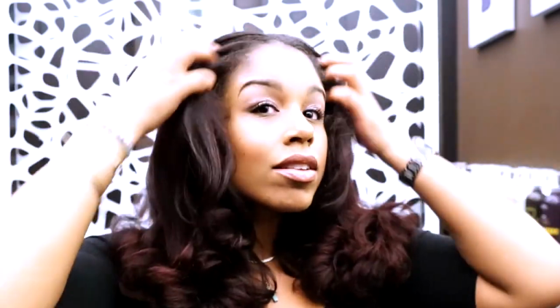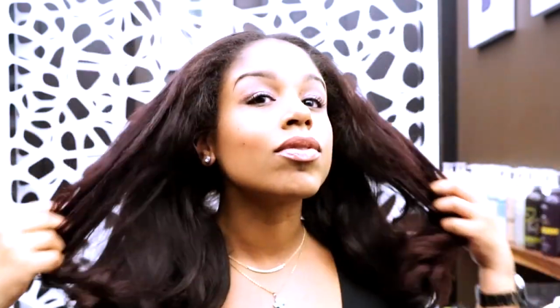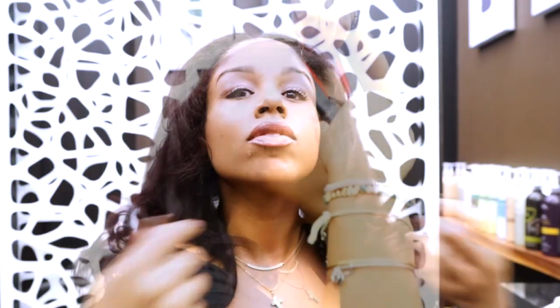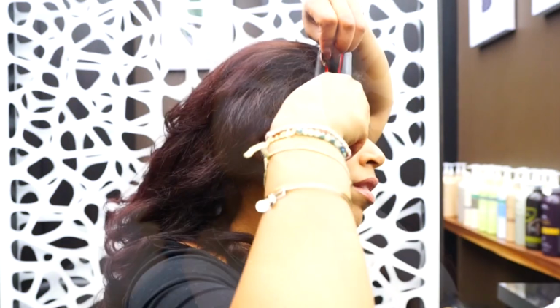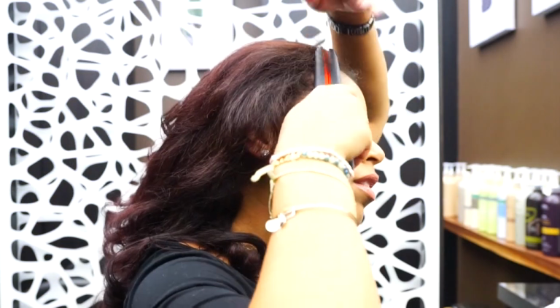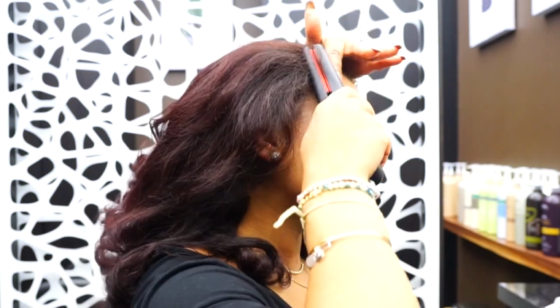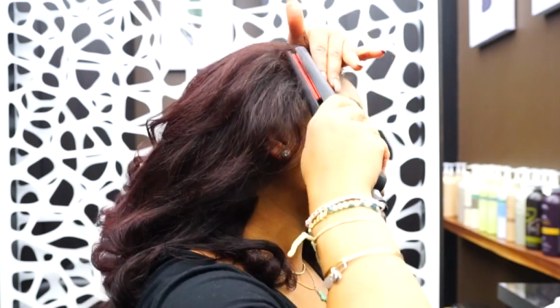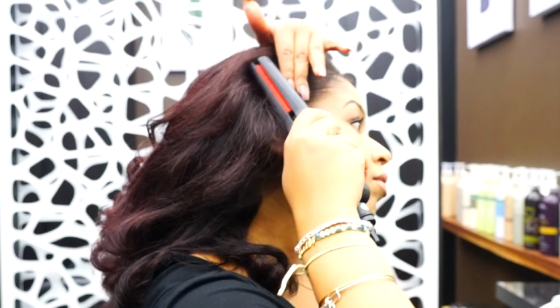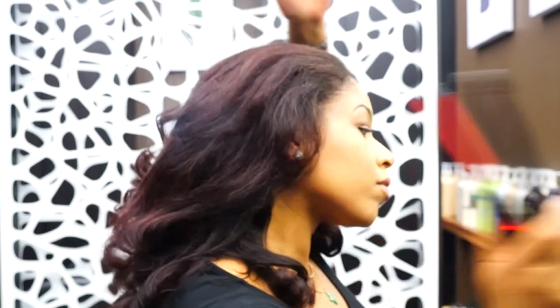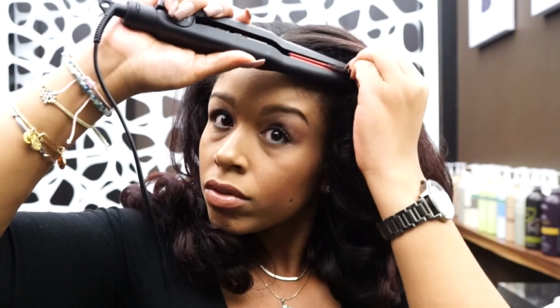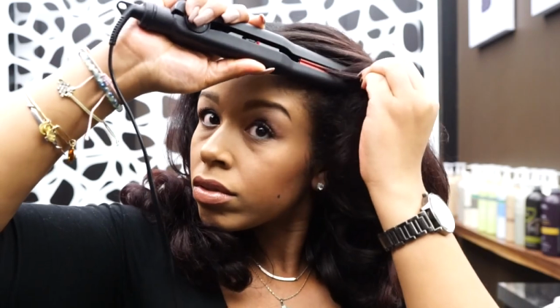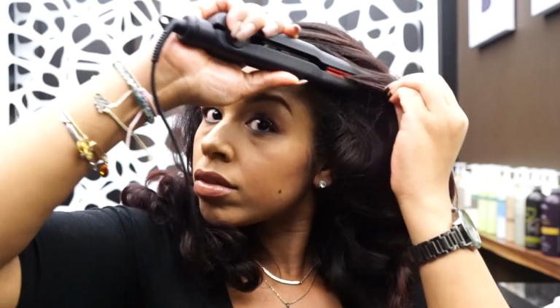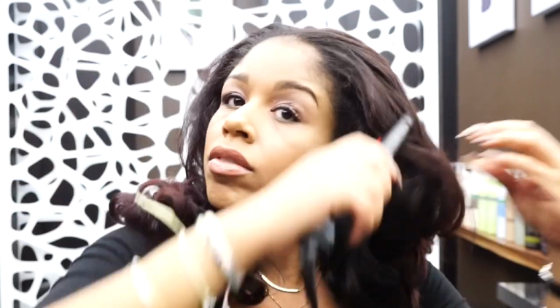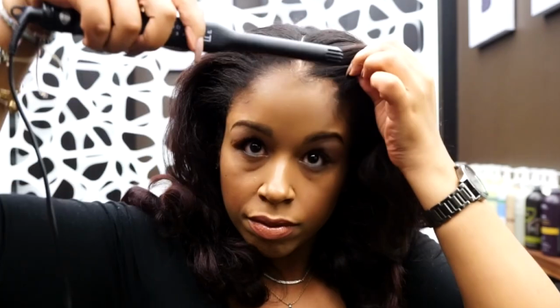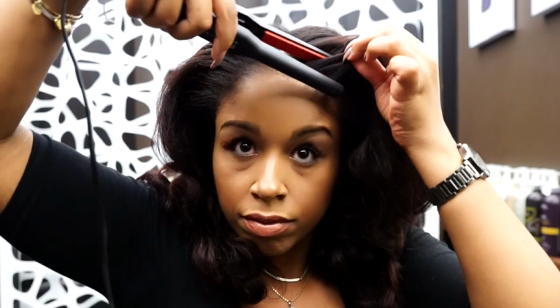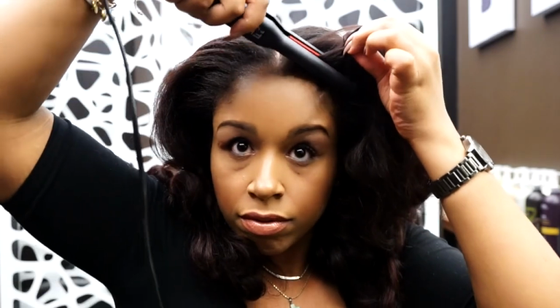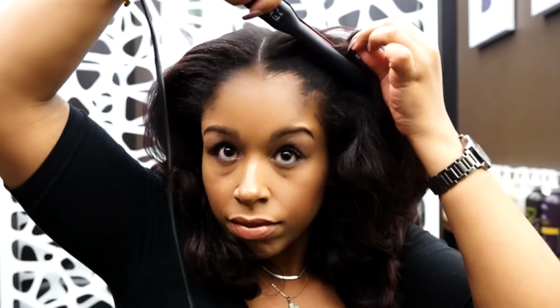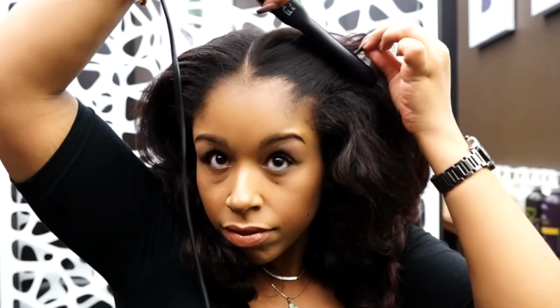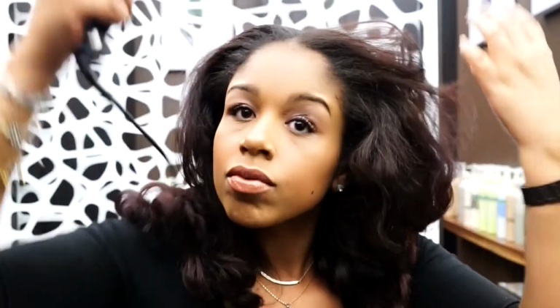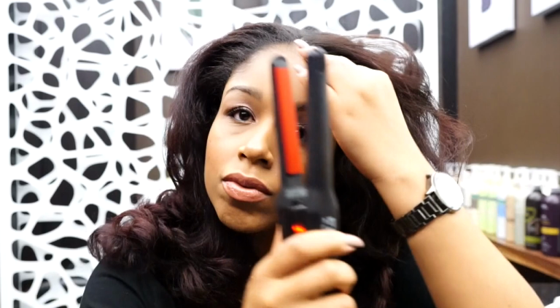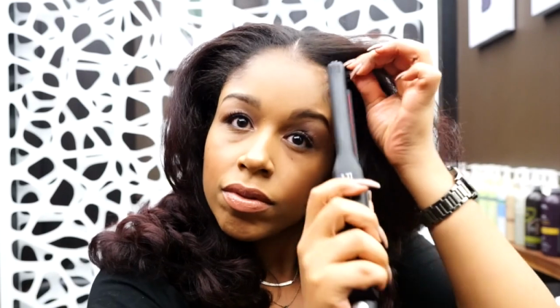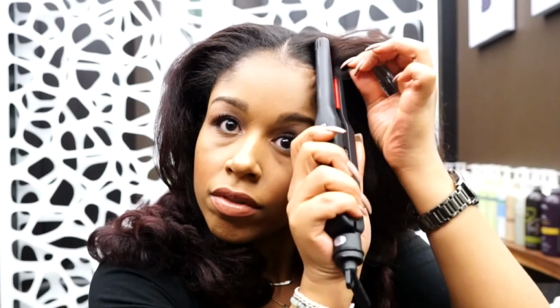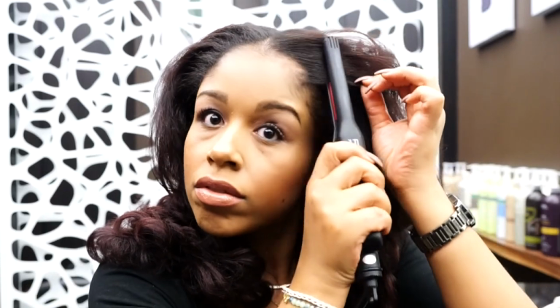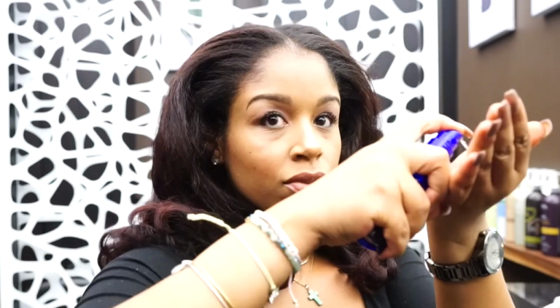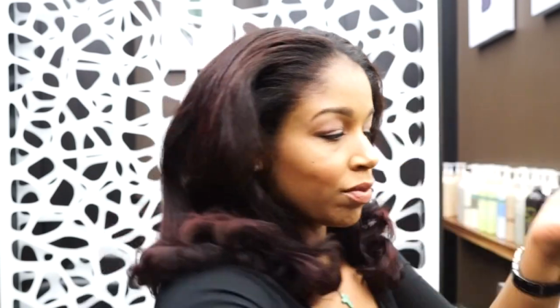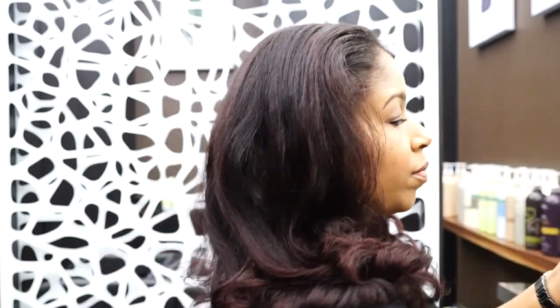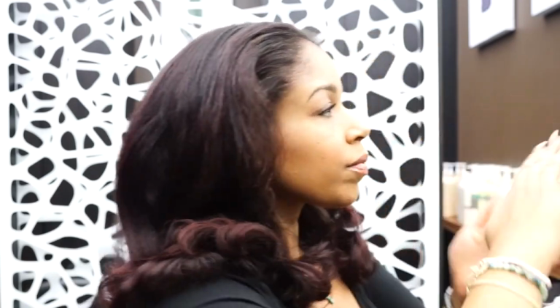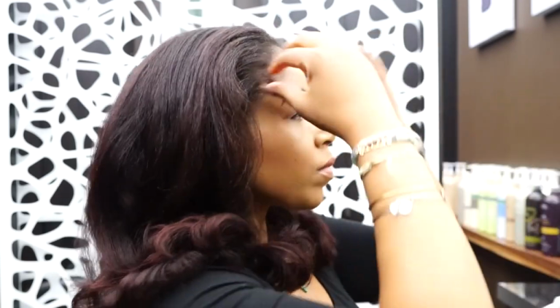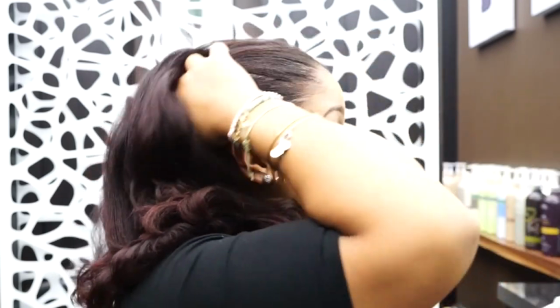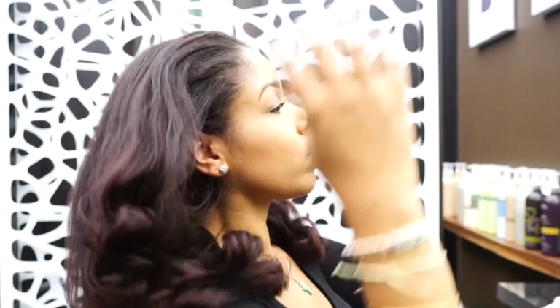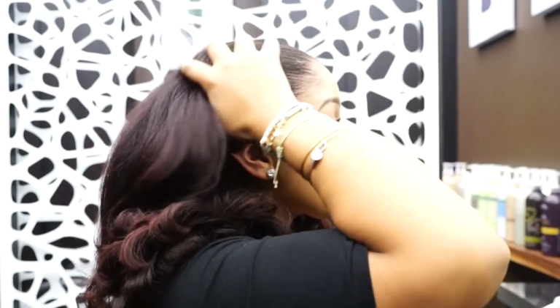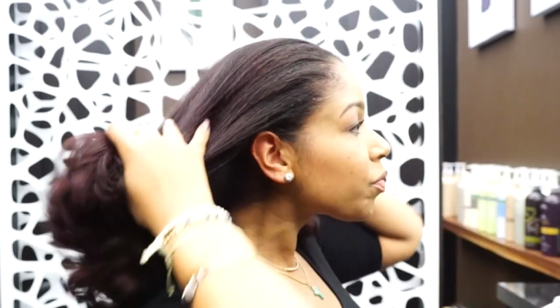If you have any pieces that didn't get straight enough, especially if you have highly textured hair, it's okay to use a ceramic iron because the products provide proper protection. I am going to use my itty bitty FHI flat iron just to get my edges a little bit smoother.